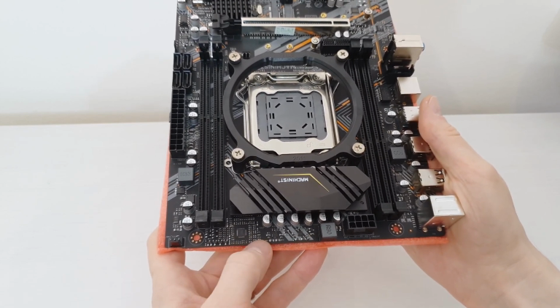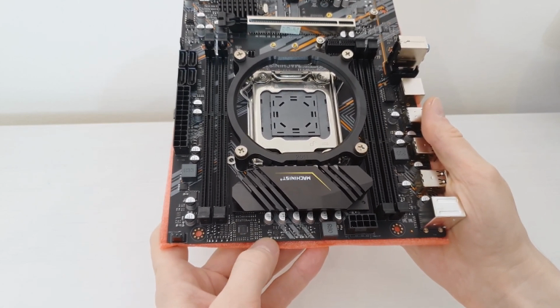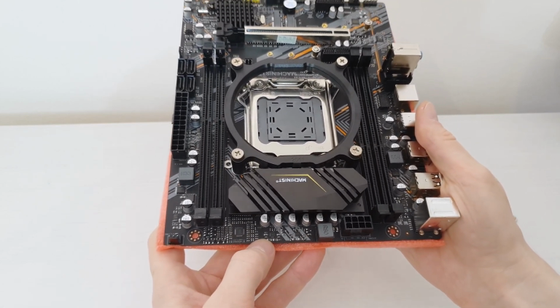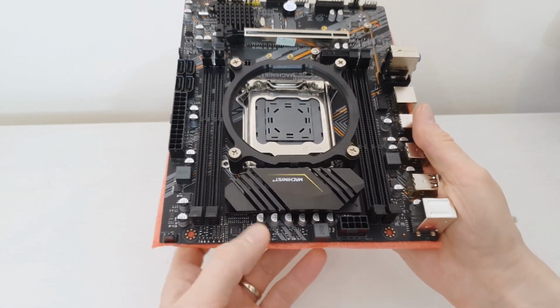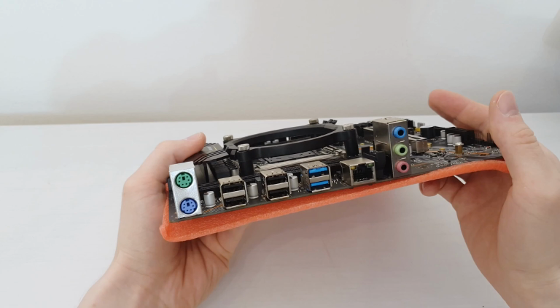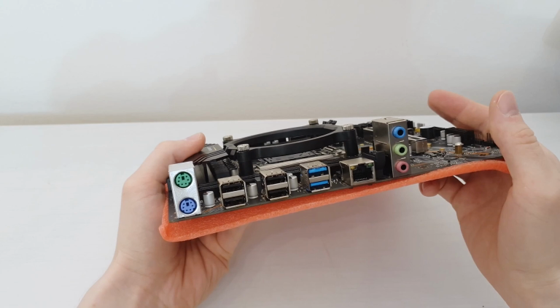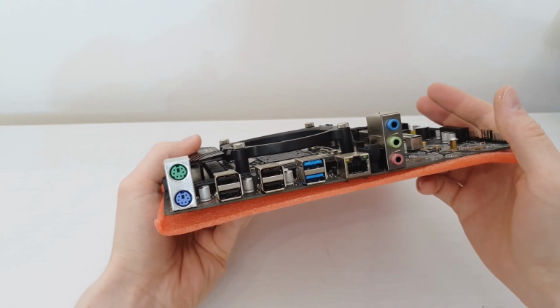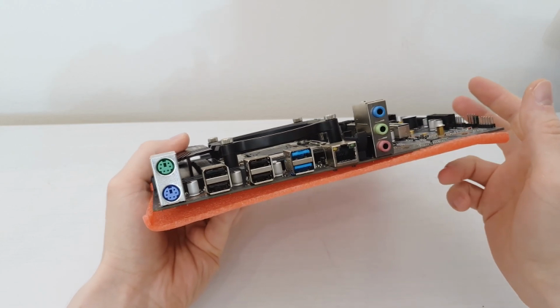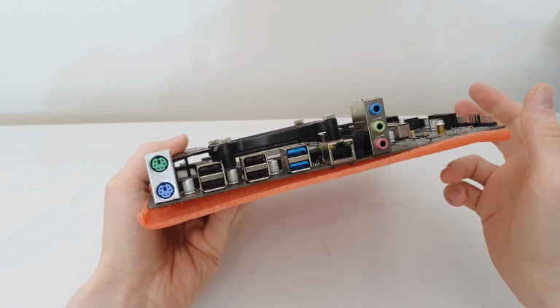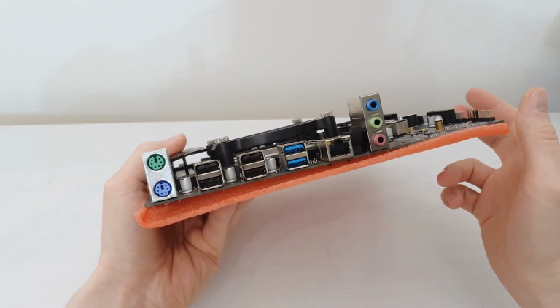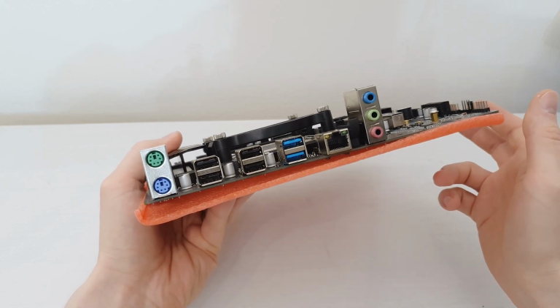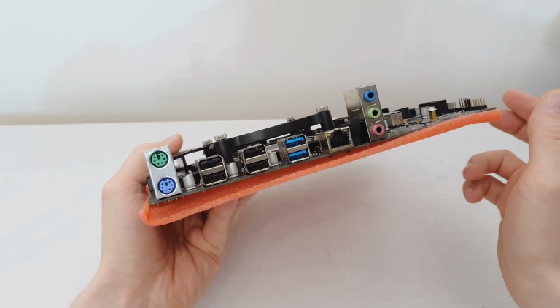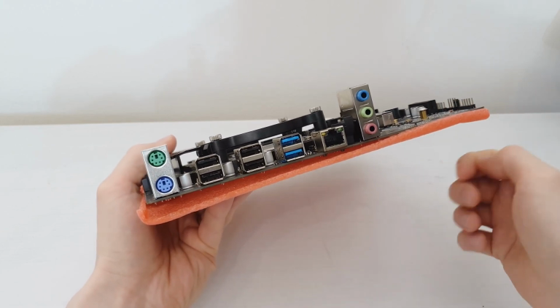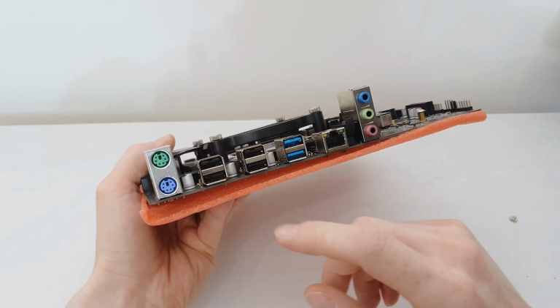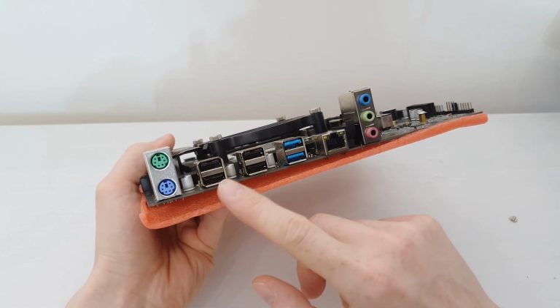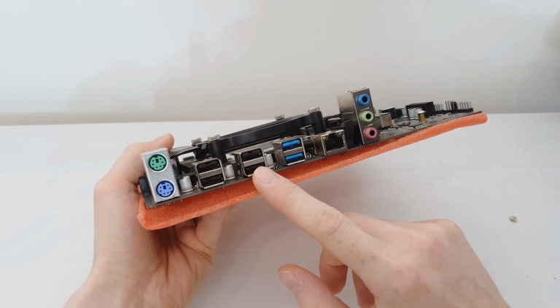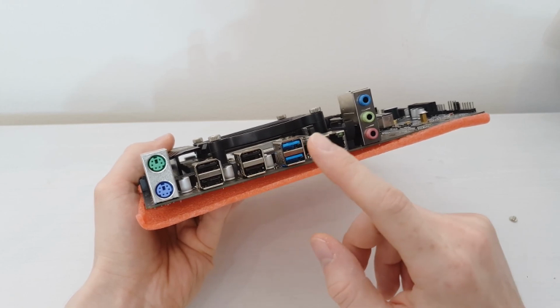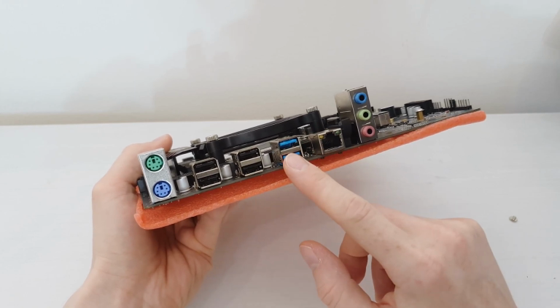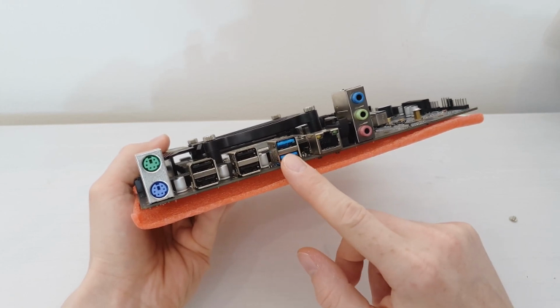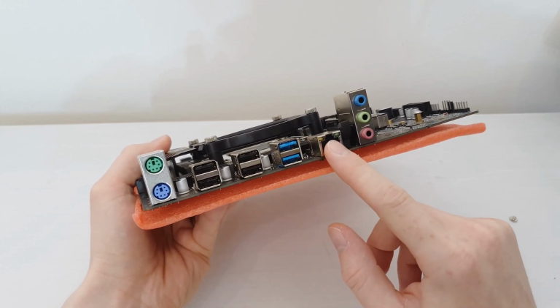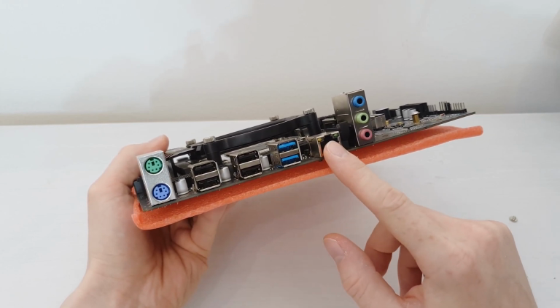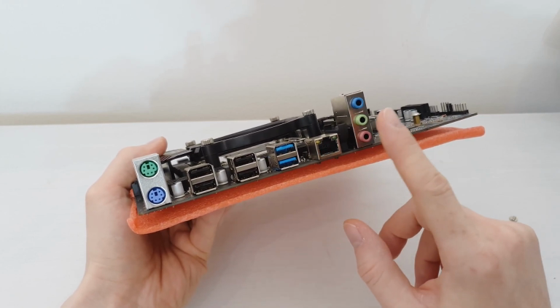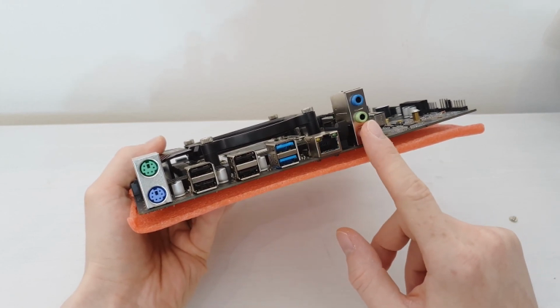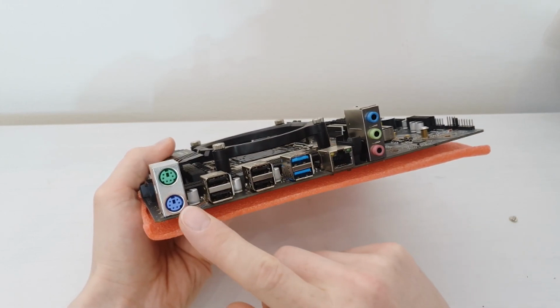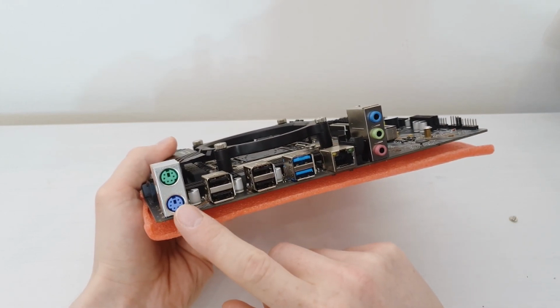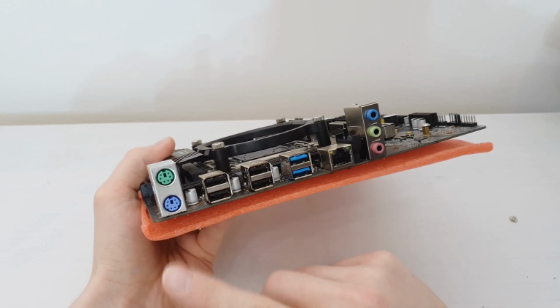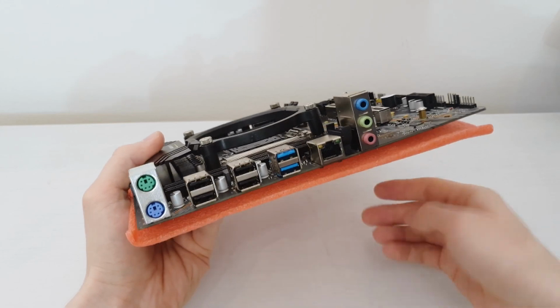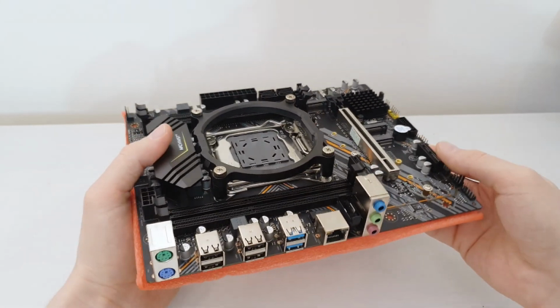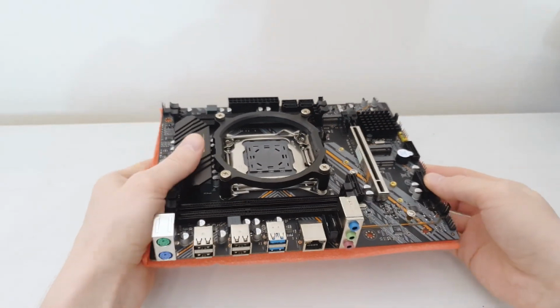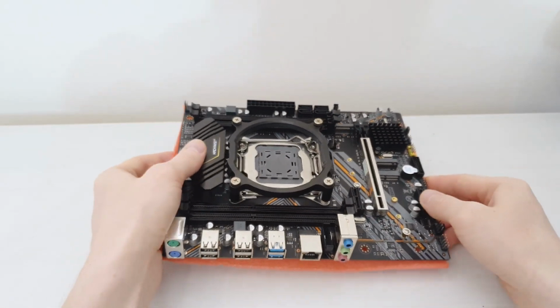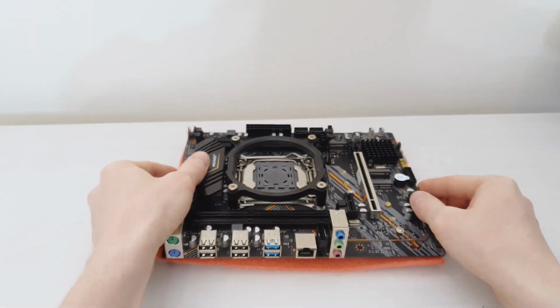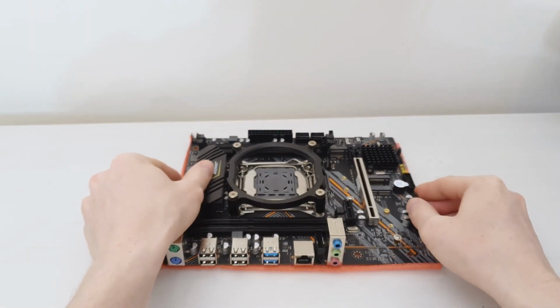The VRM controller is also not under the heatsink. On the IO side we have exactly the same as the Machinist X99 RS9 — four USB 2 ports, two USB 3 ports, an Ethernet port, audio out, and two PS/2 ports. Now it's time to install the CPU.